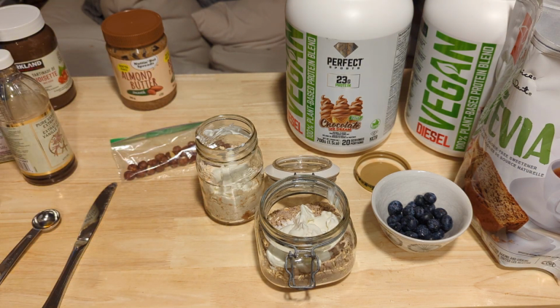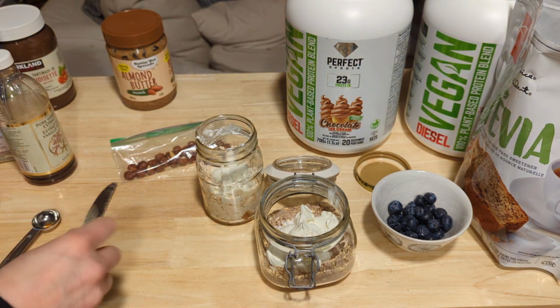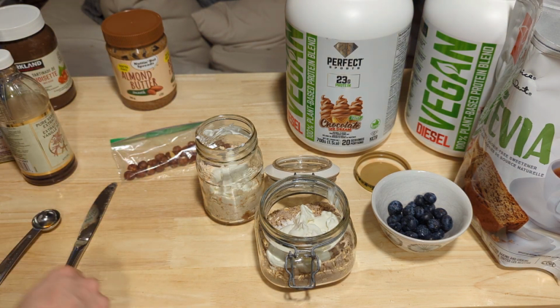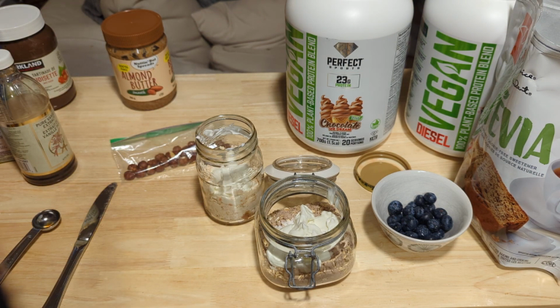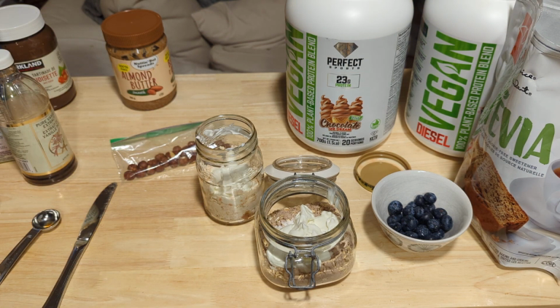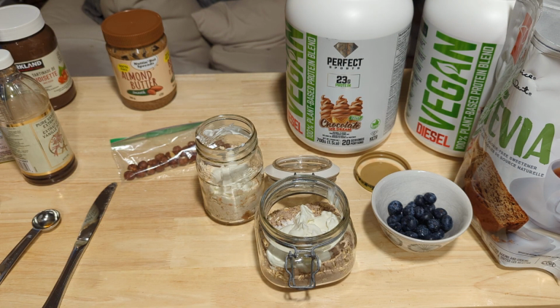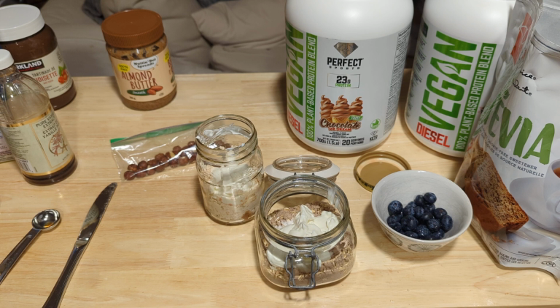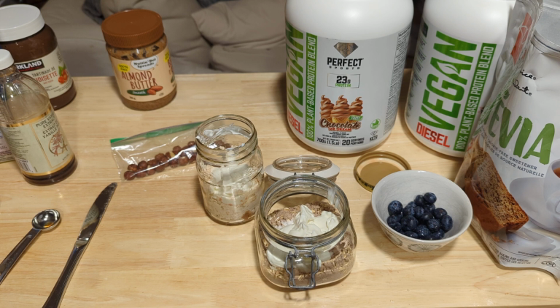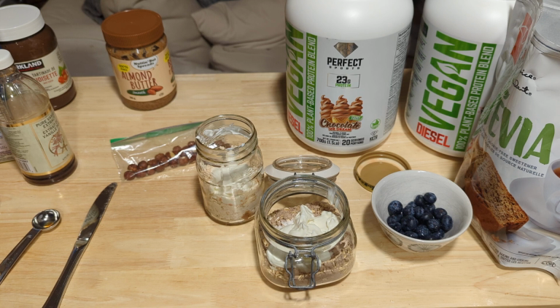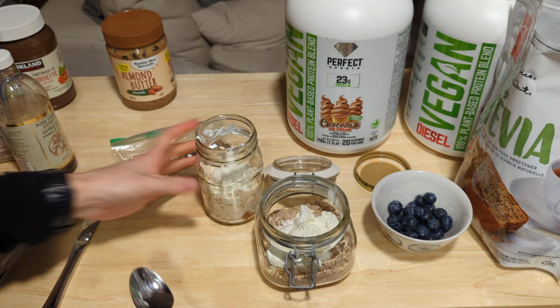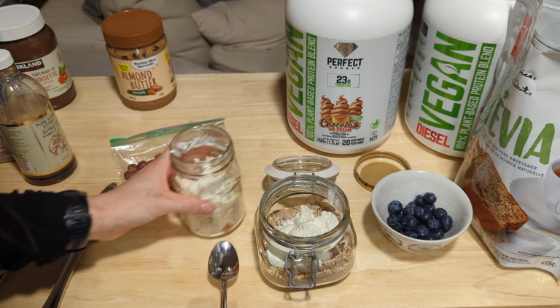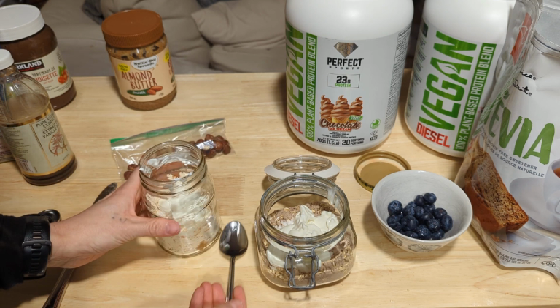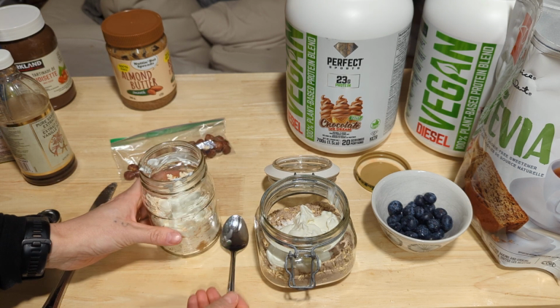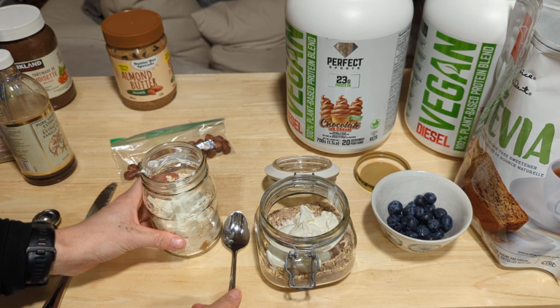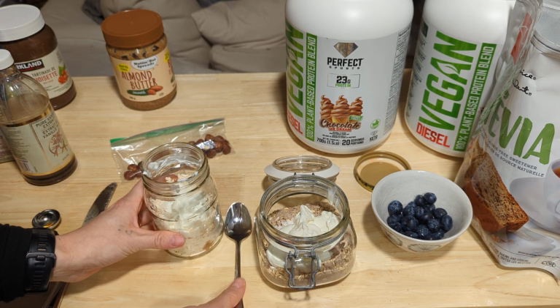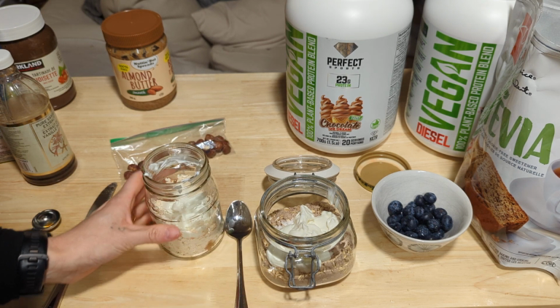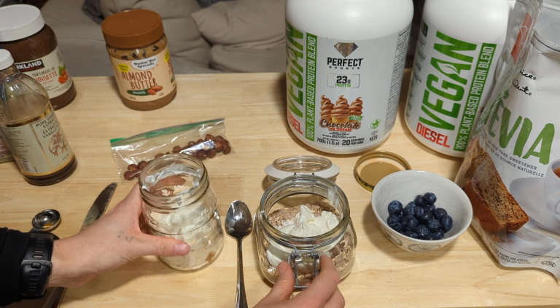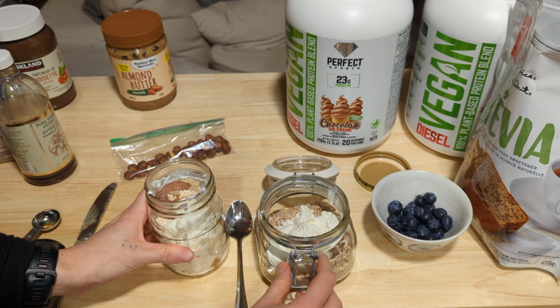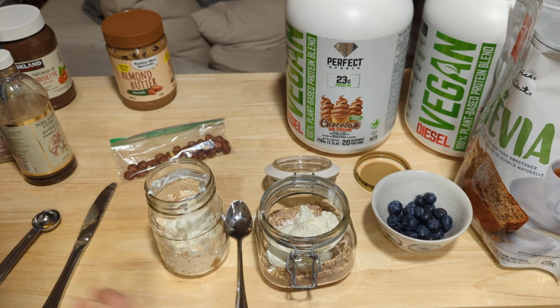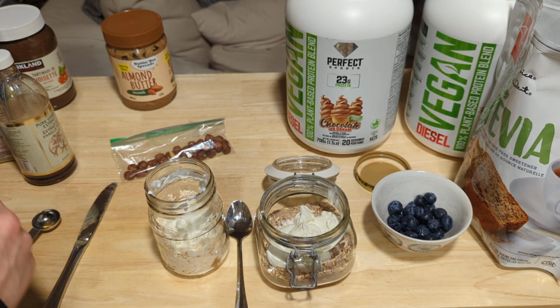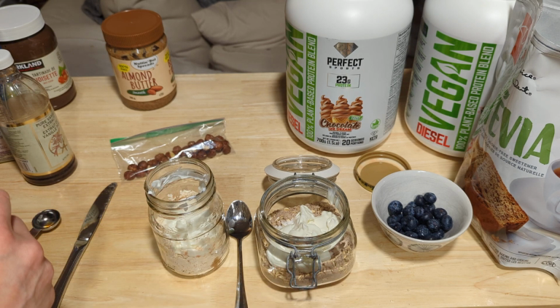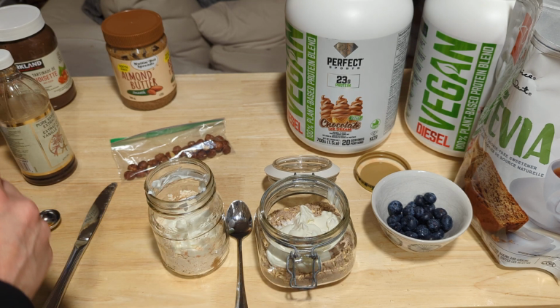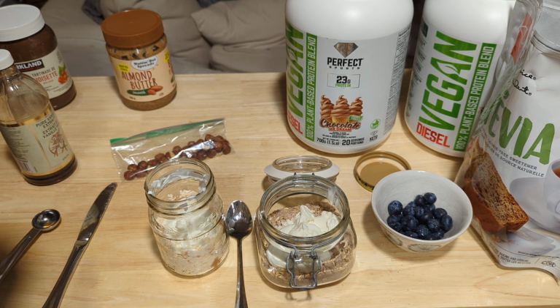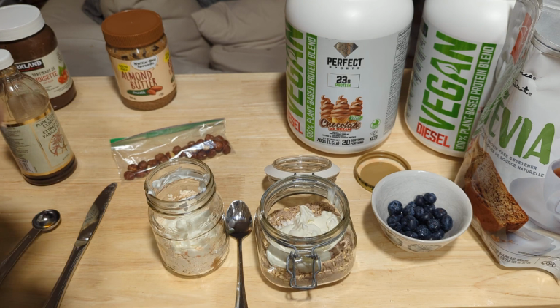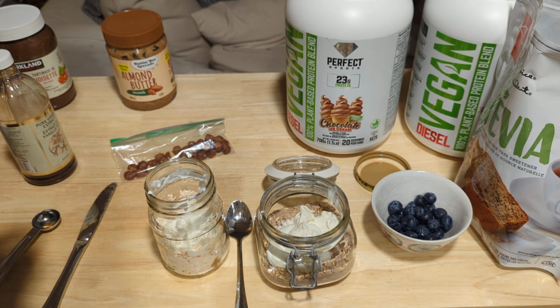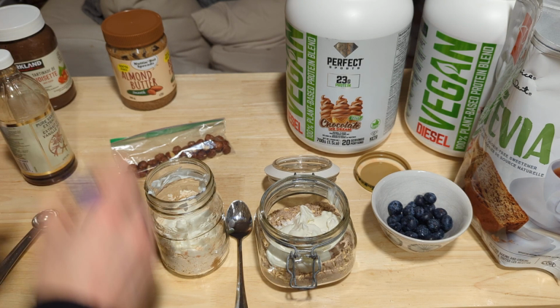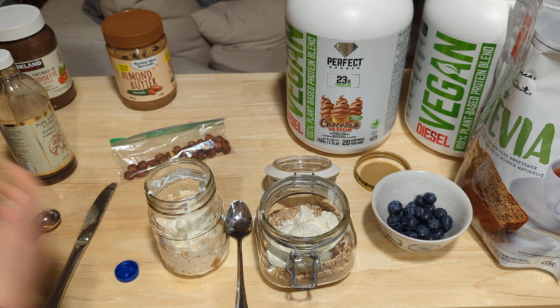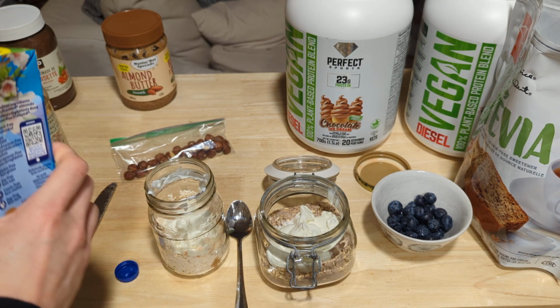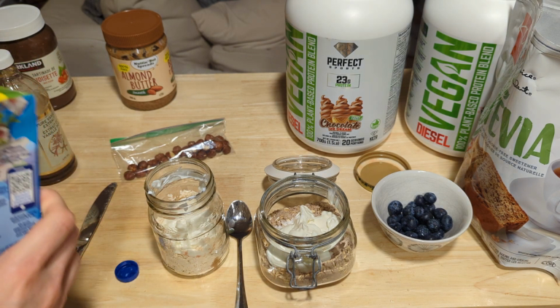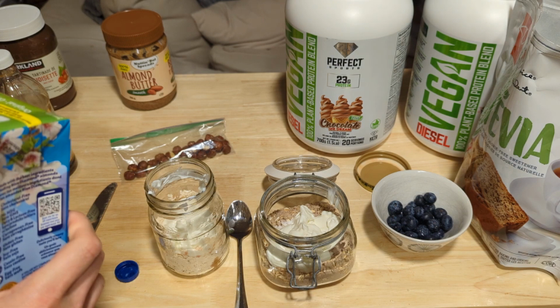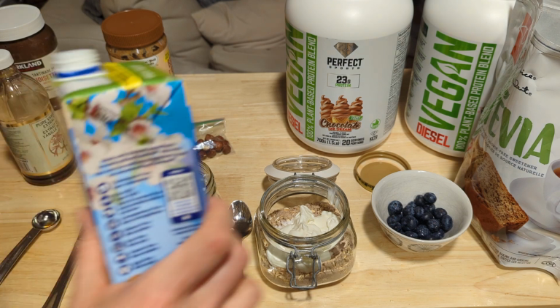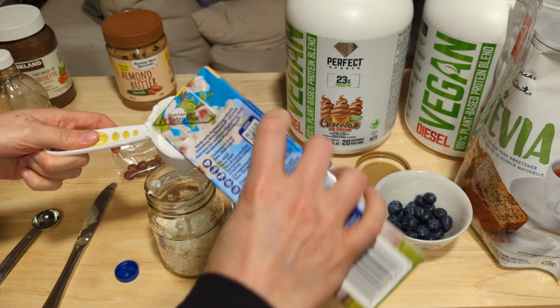So we've added Greek yogurt, protein powder, rolled oats, stevia, and some vanilla extract. Now we're going to add in a third cup of almond milk to this one.